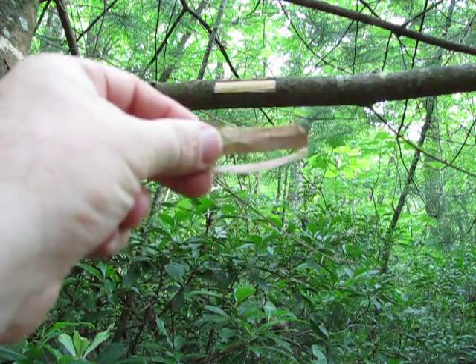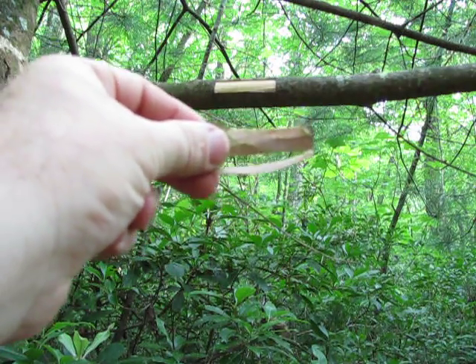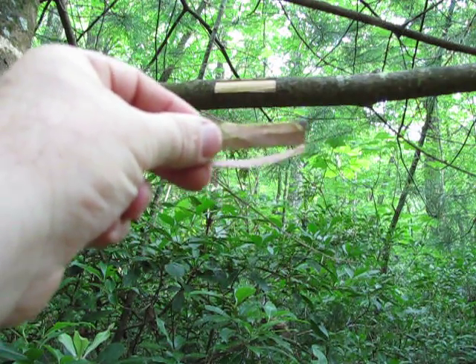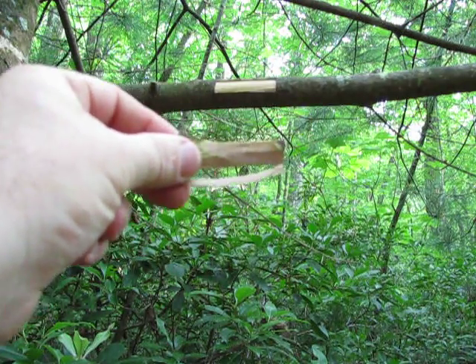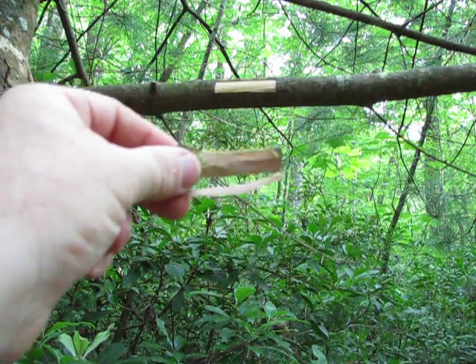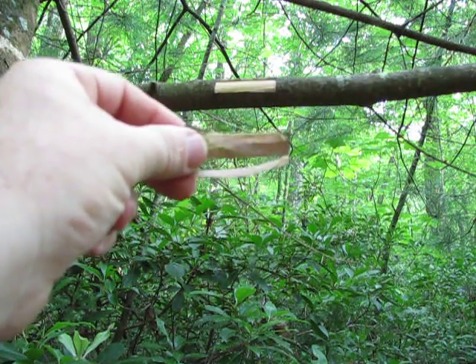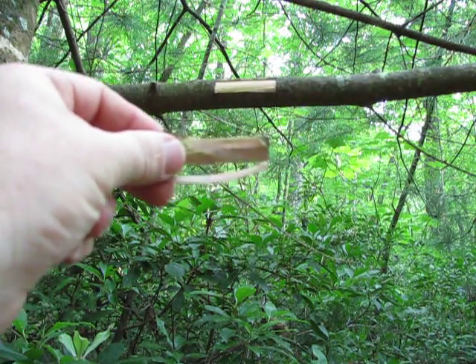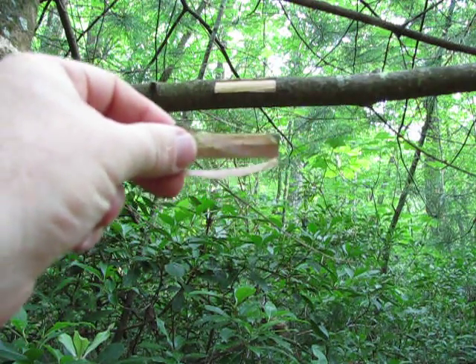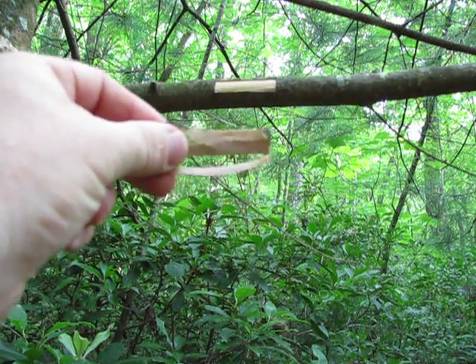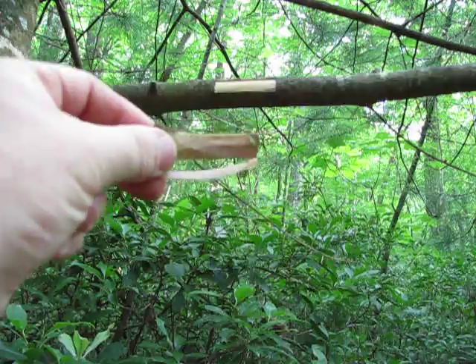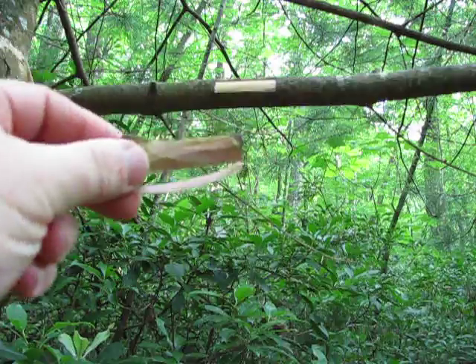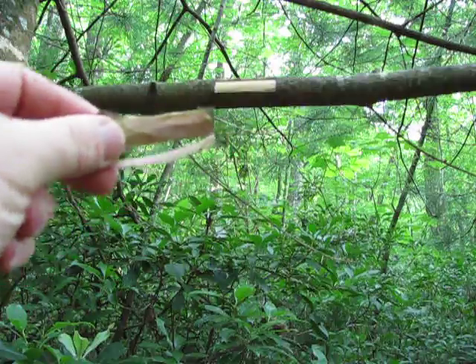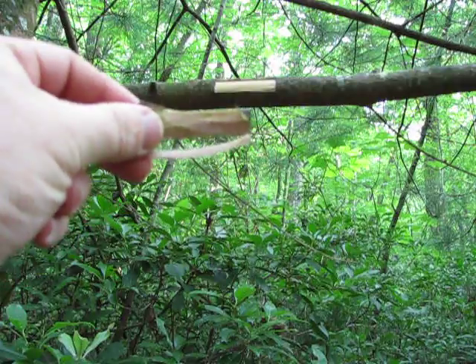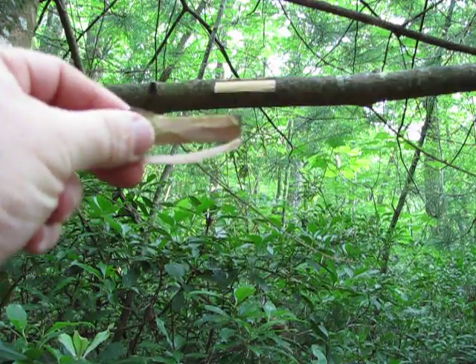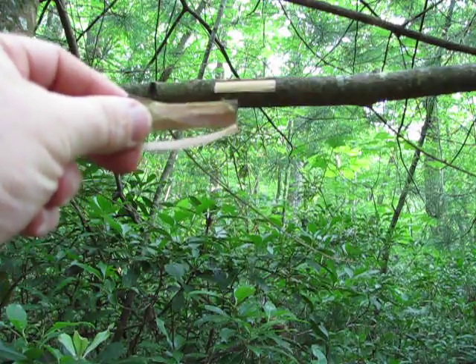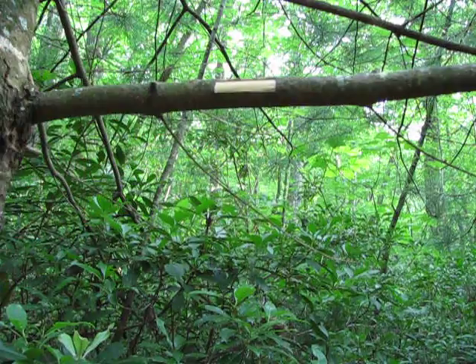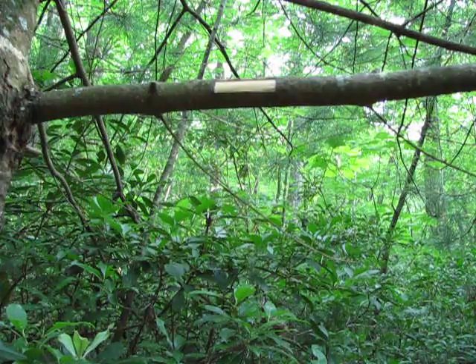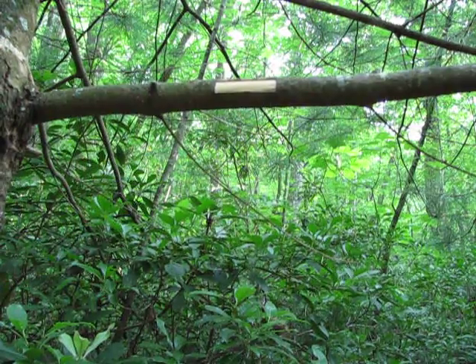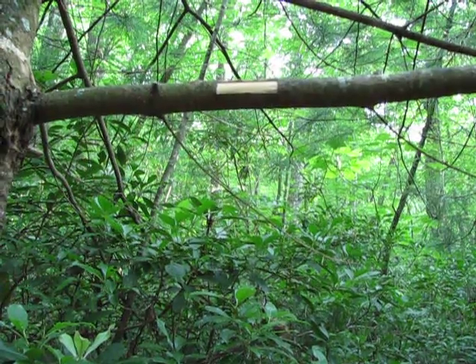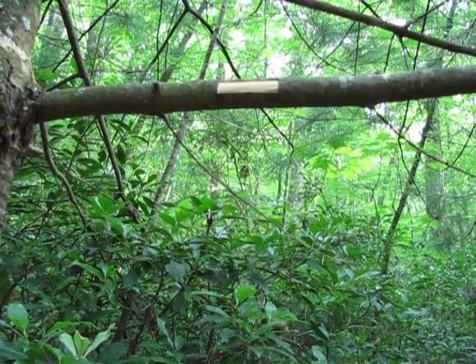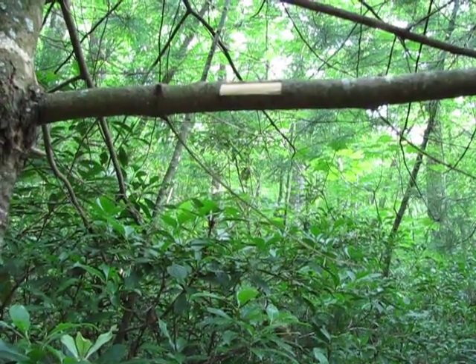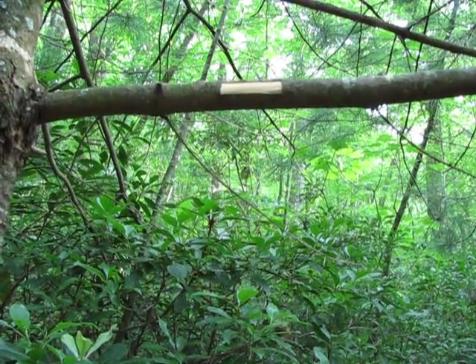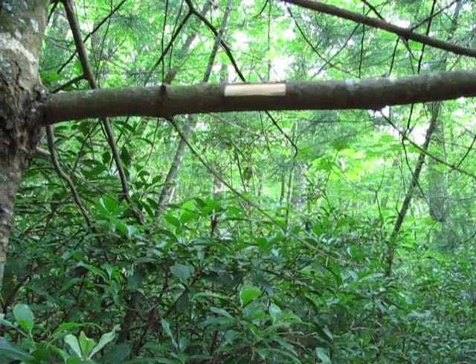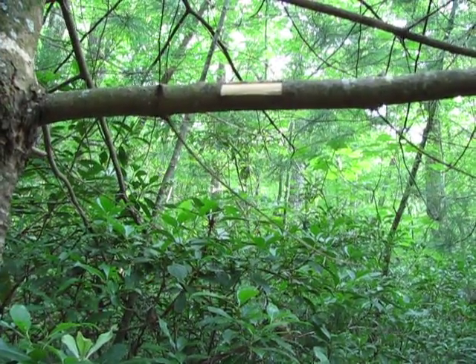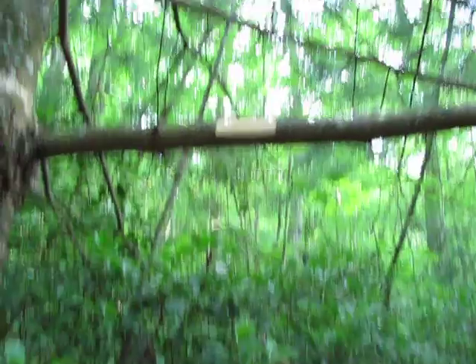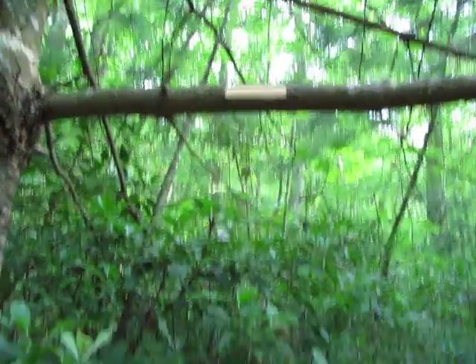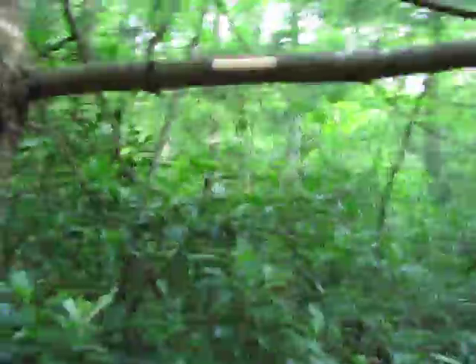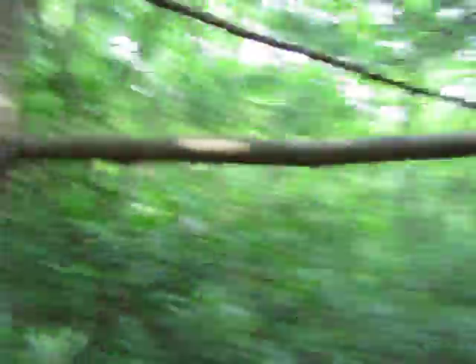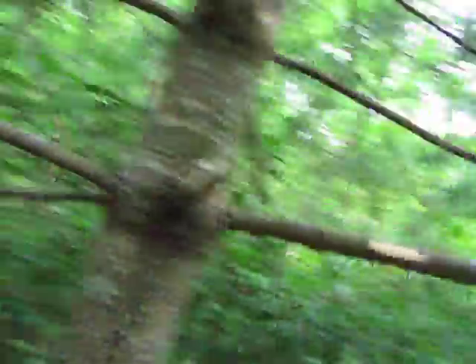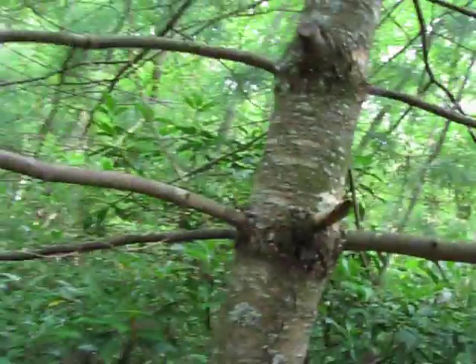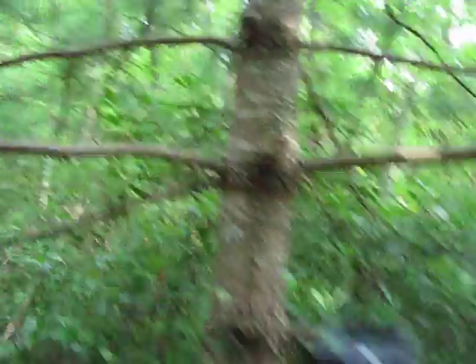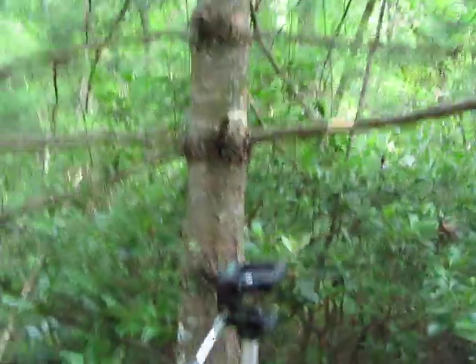At any rate, this is Eastern White Pine, Pinus strobus. Great tree.